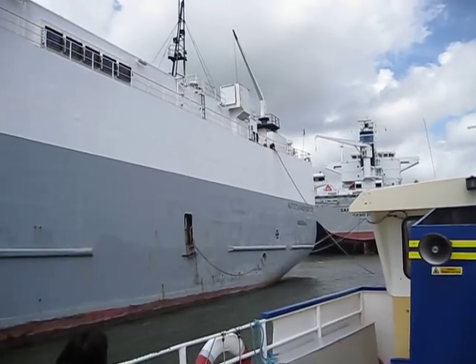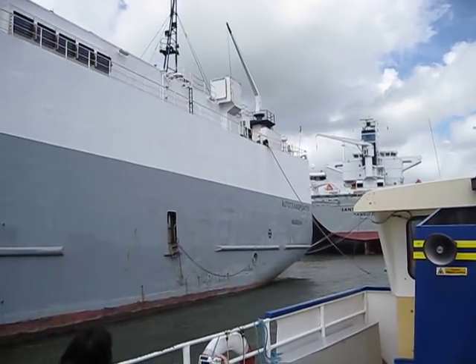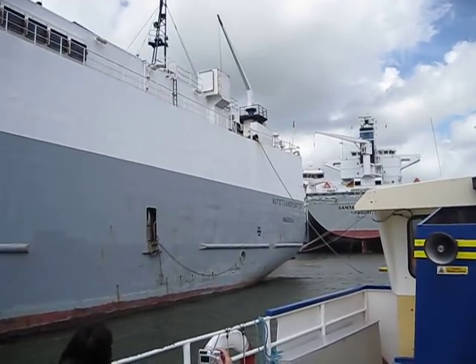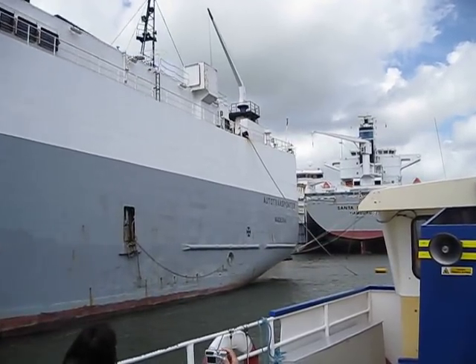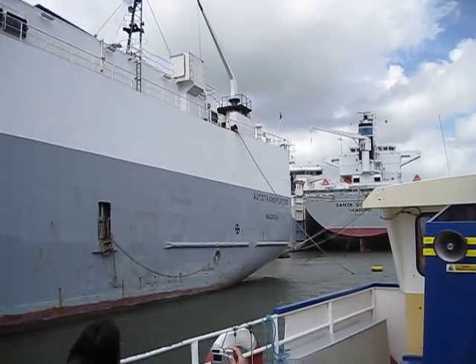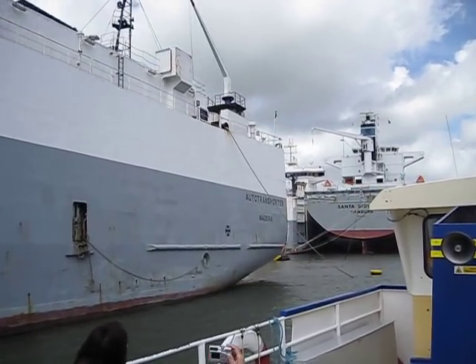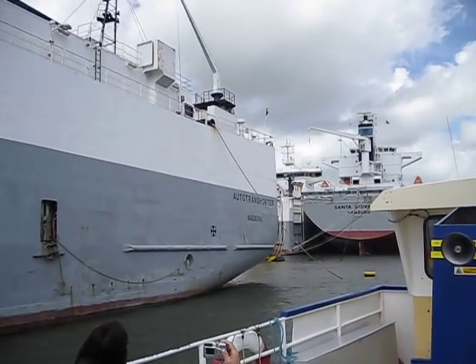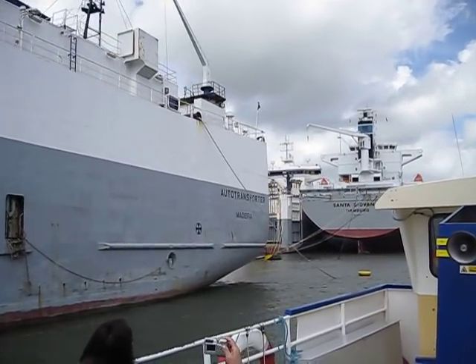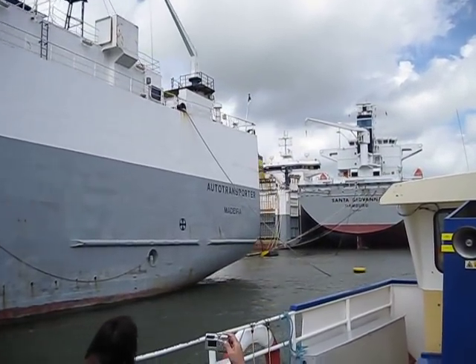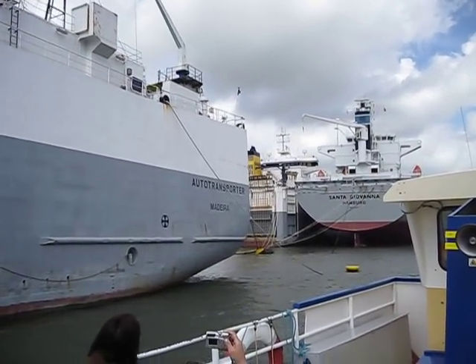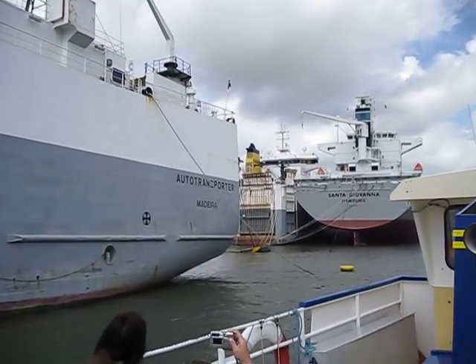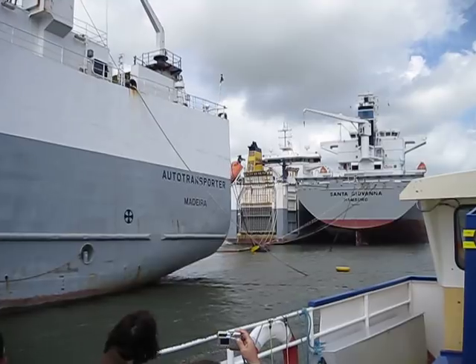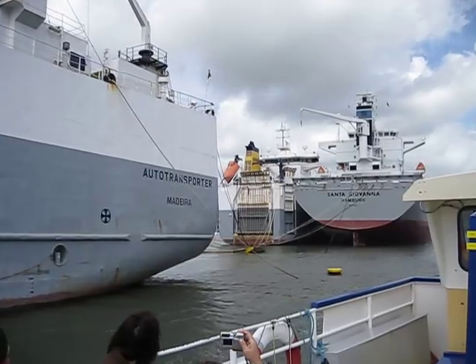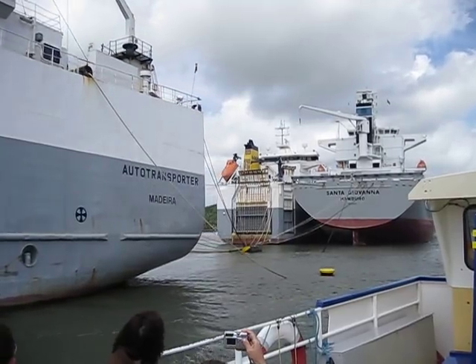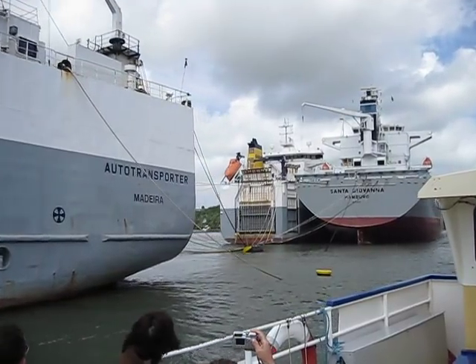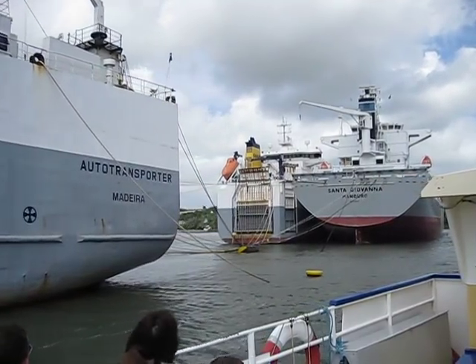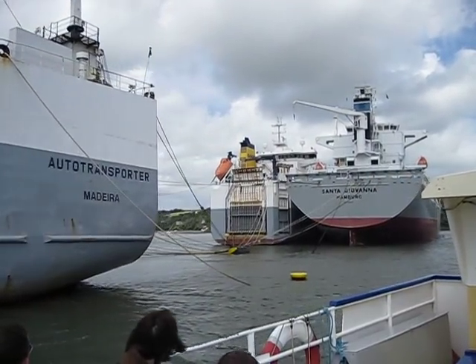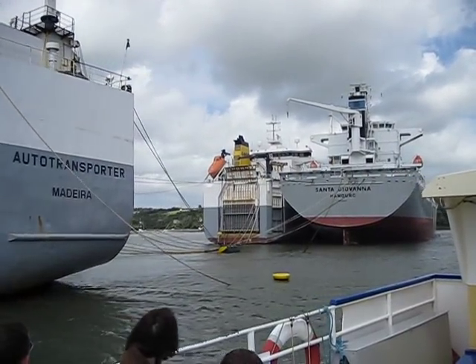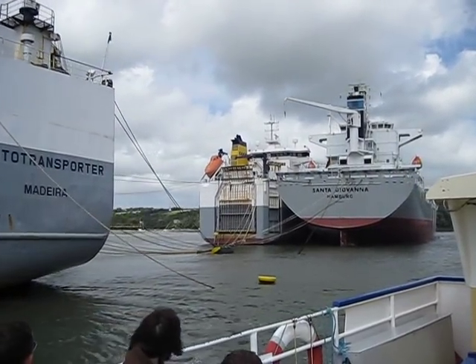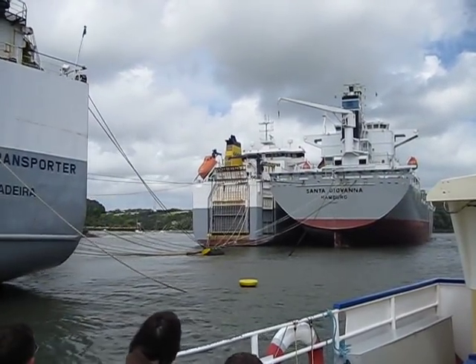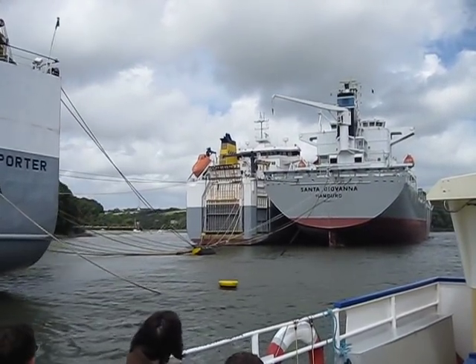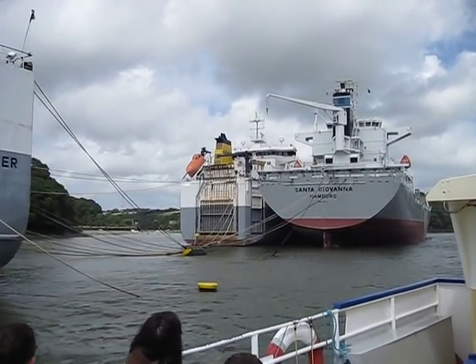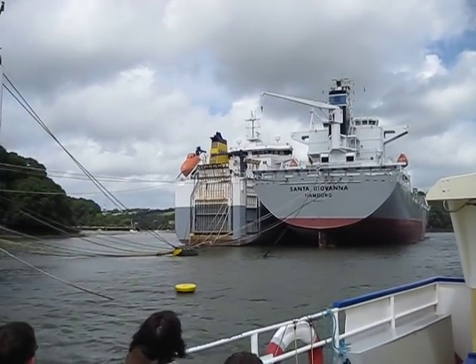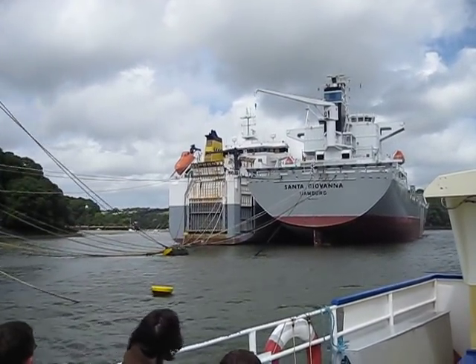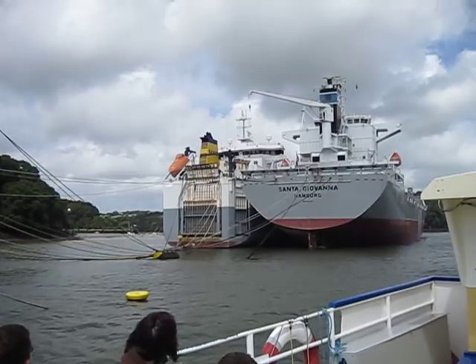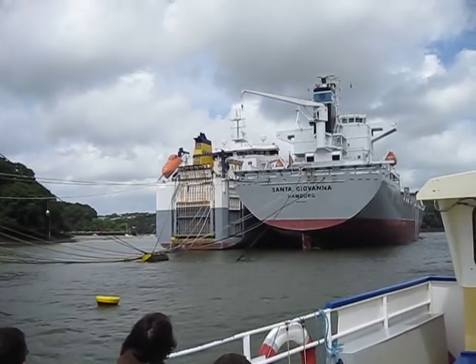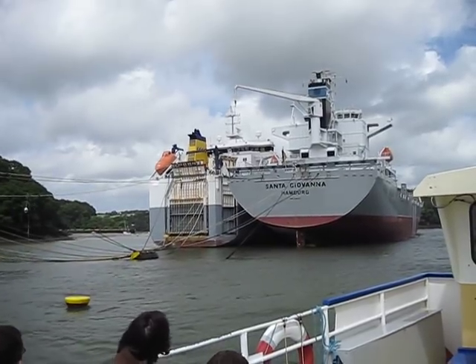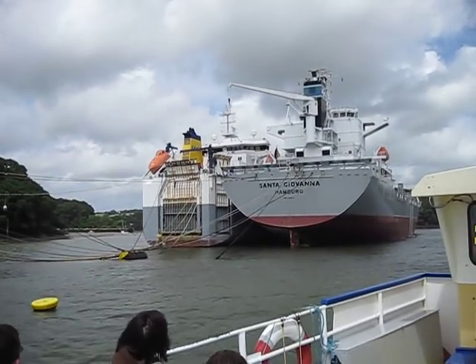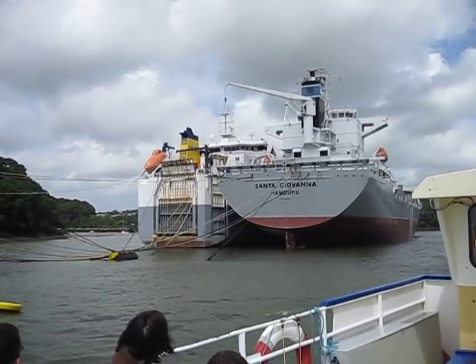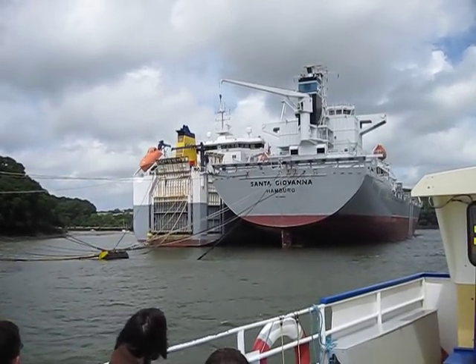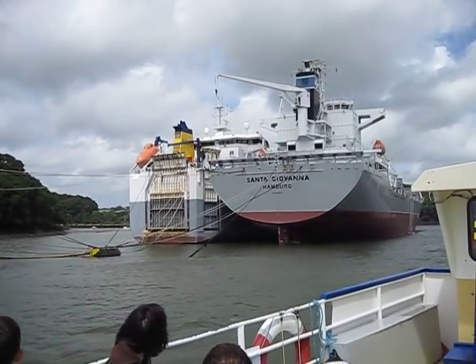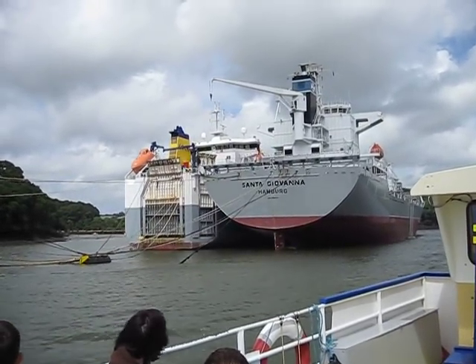We've got two more ships coming up on our left-hand side. The one with the yellow funnel — she's another car transporter. The grey one on the outside of her is a heavy lift cargo ship, weighing in at just over 22,000 tonnes.